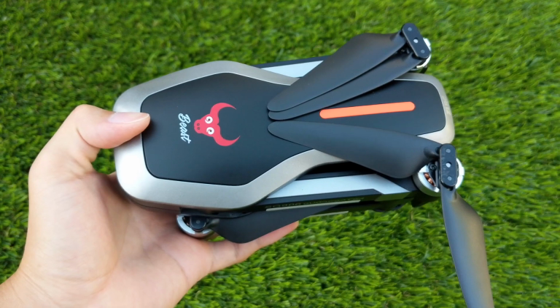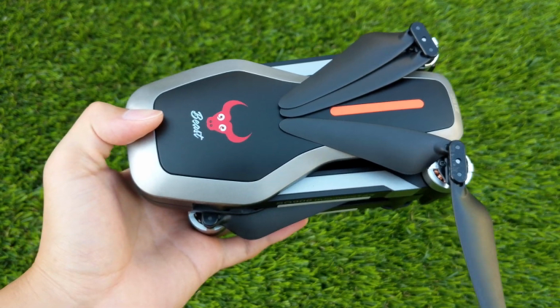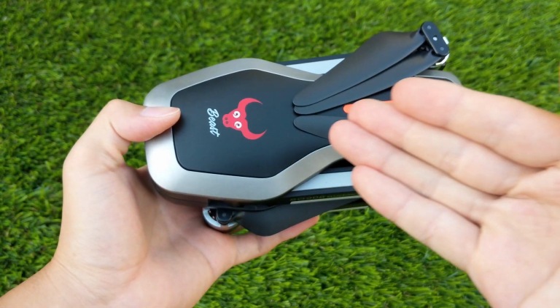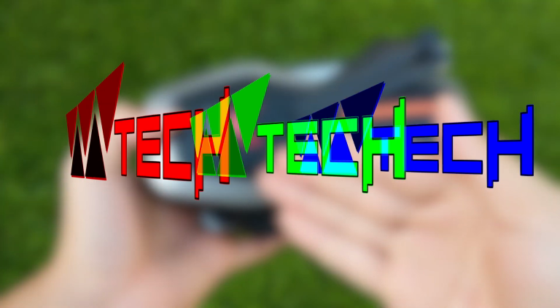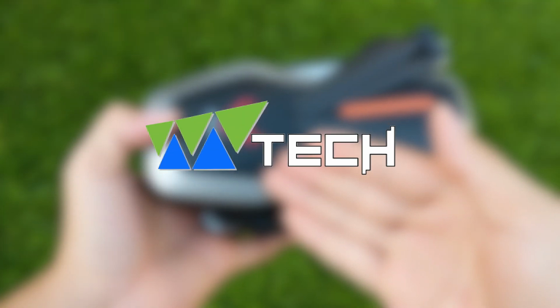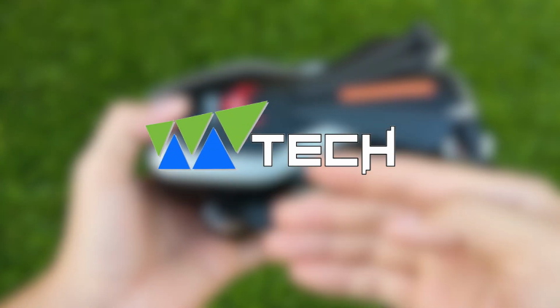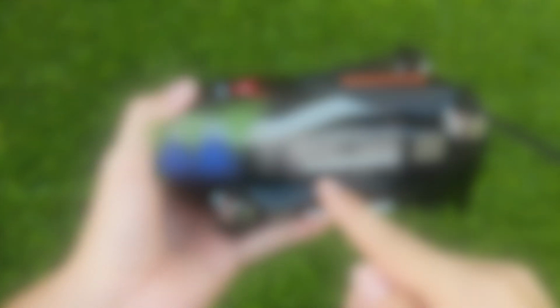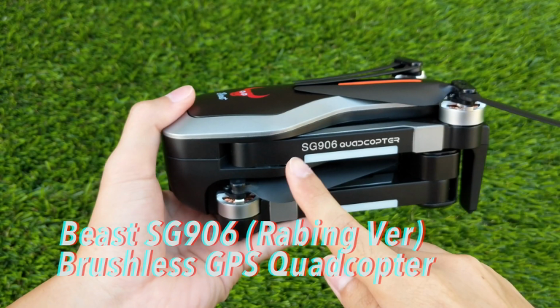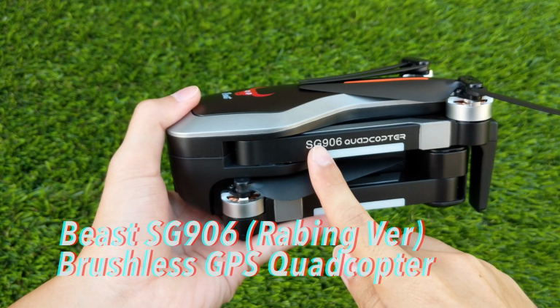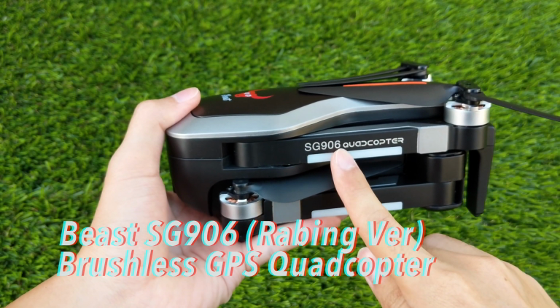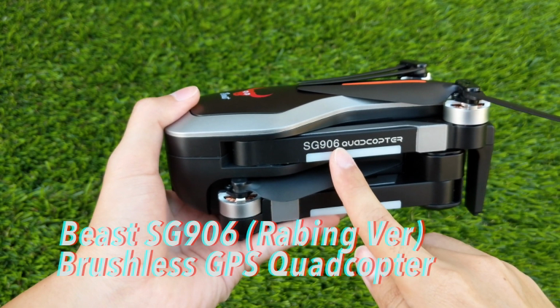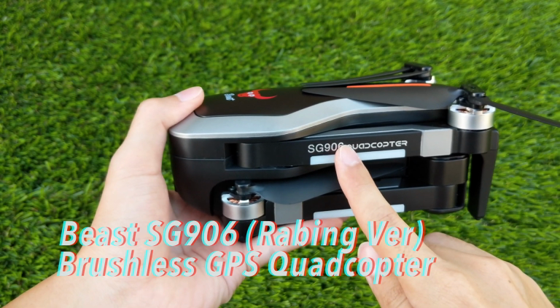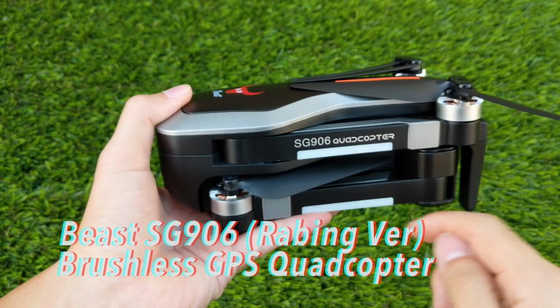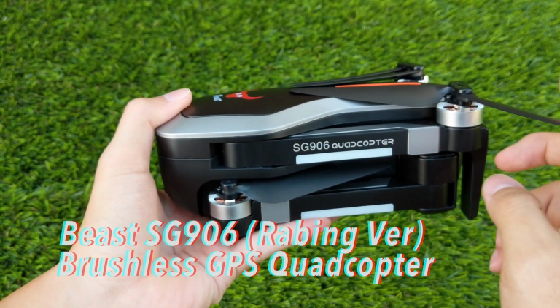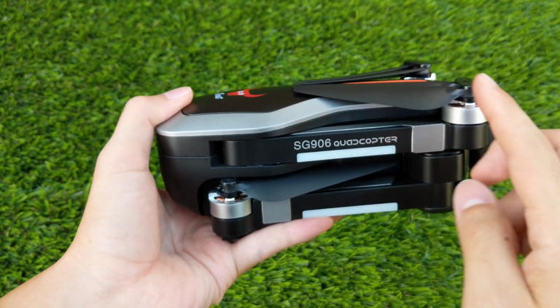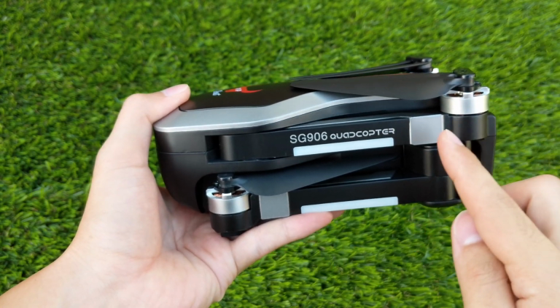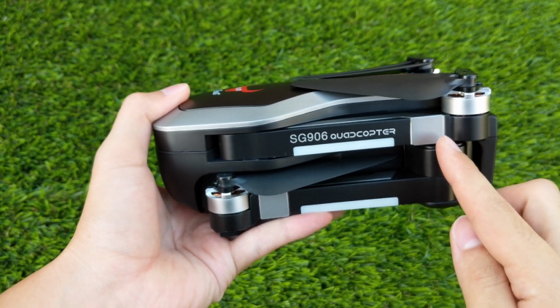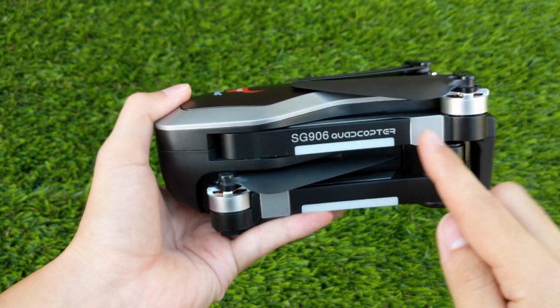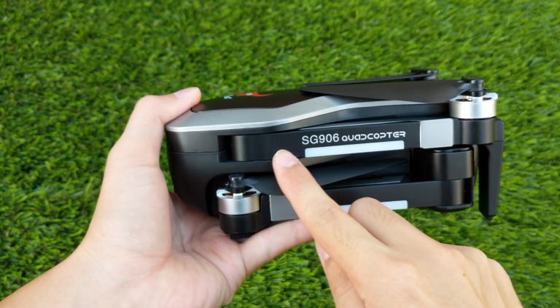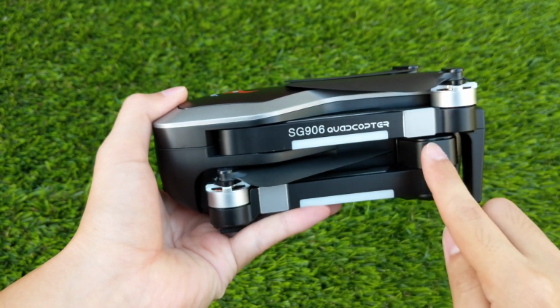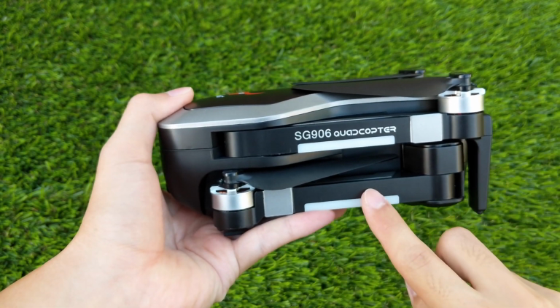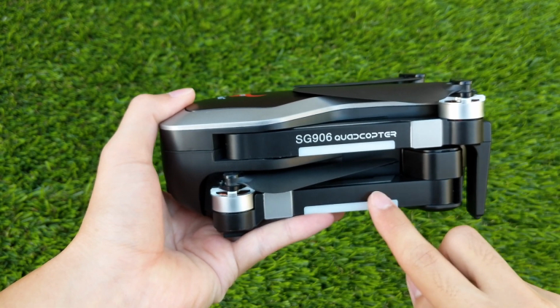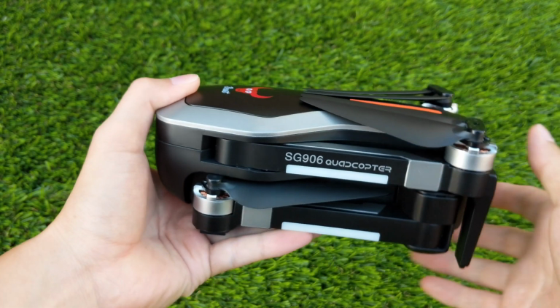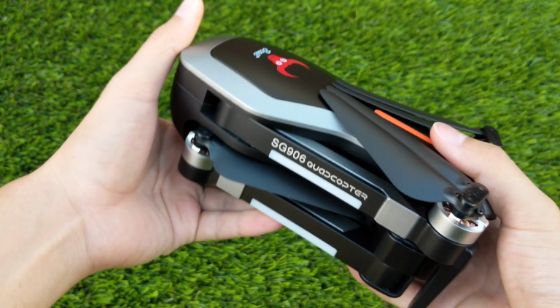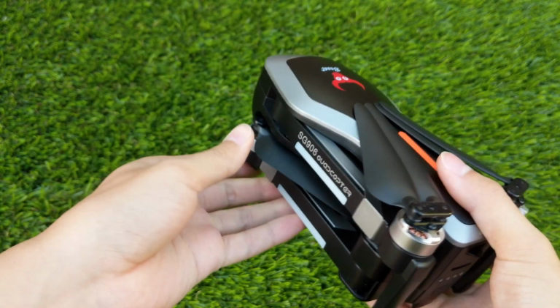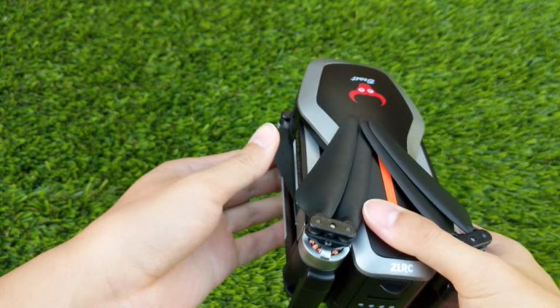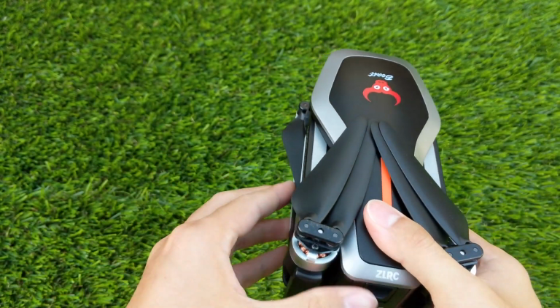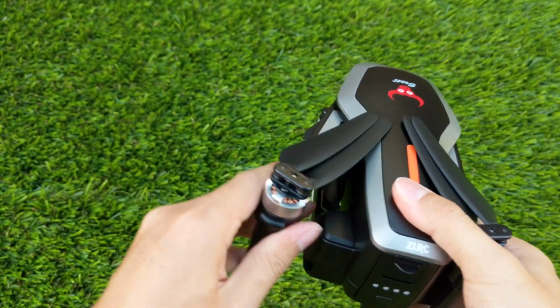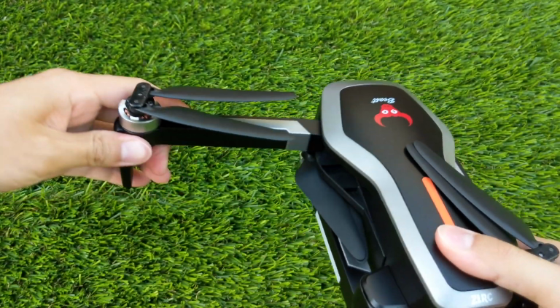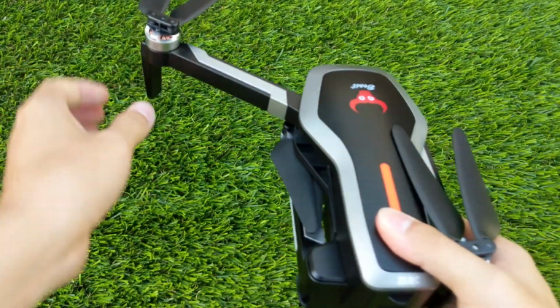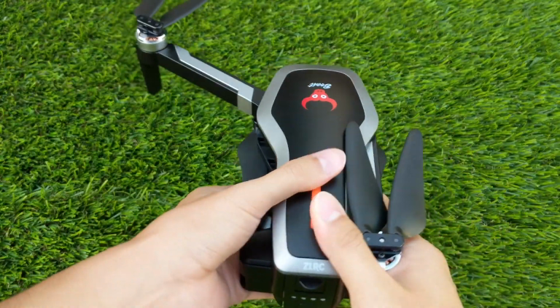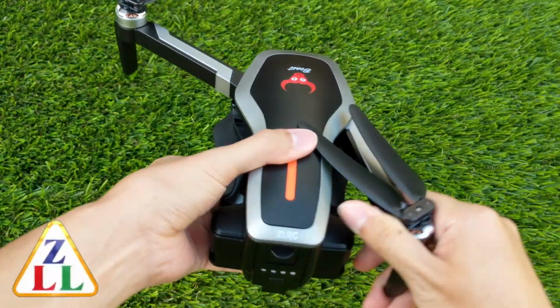Hello guys, this is Mtech here and today we take a look at a quadcopter called the Beast, also known as the SG906. The SG906 is a foldable brushless GPS quadcopter which is produced by ZL.